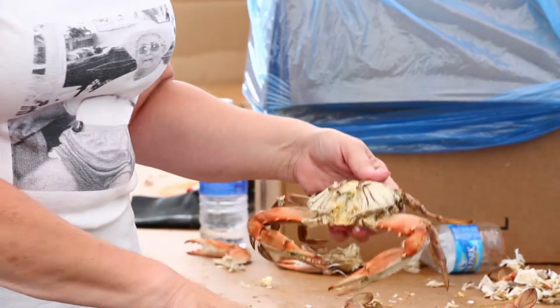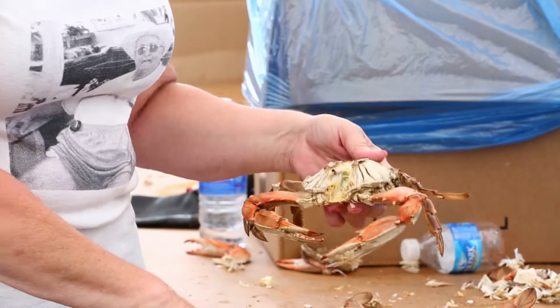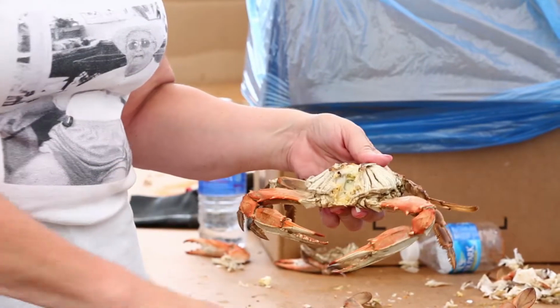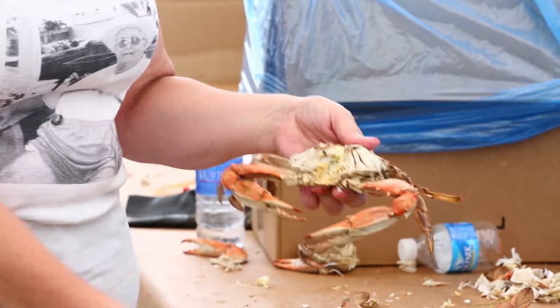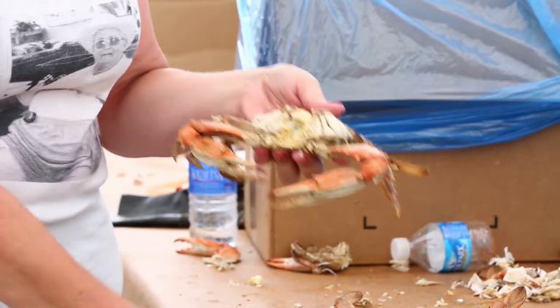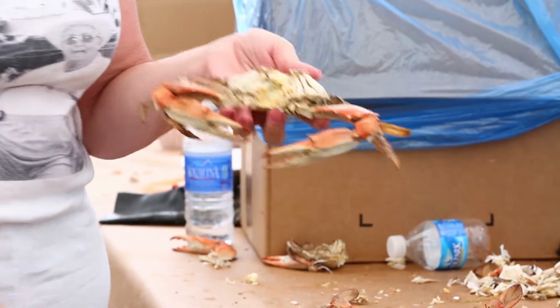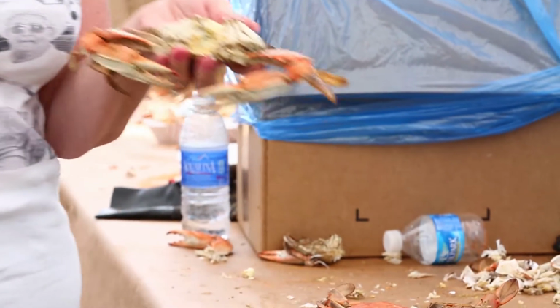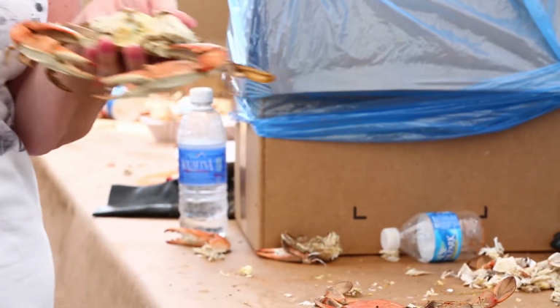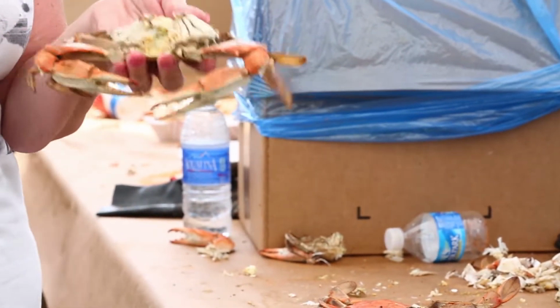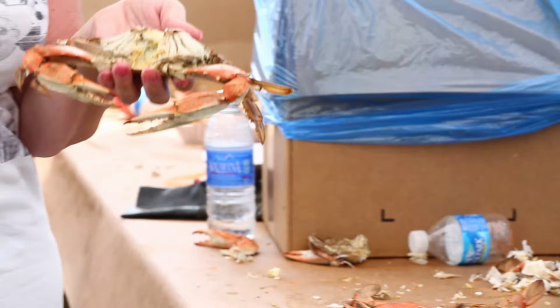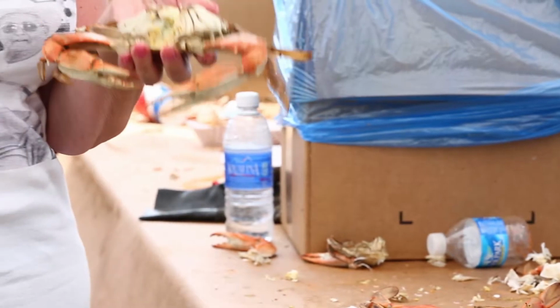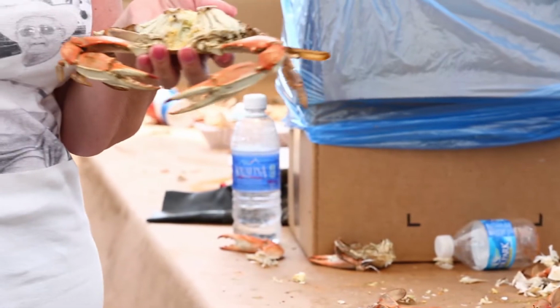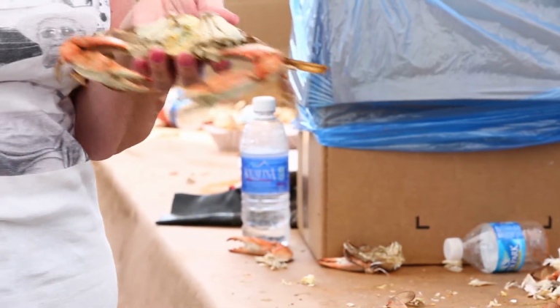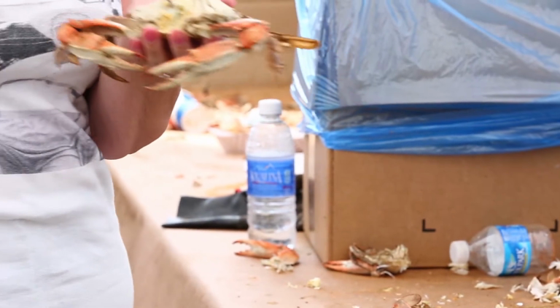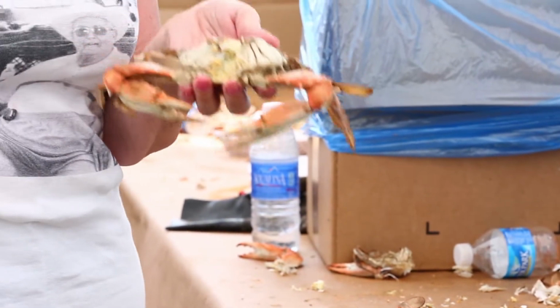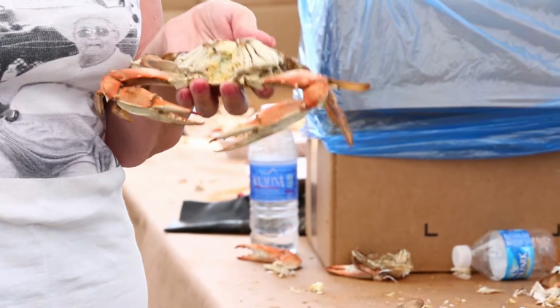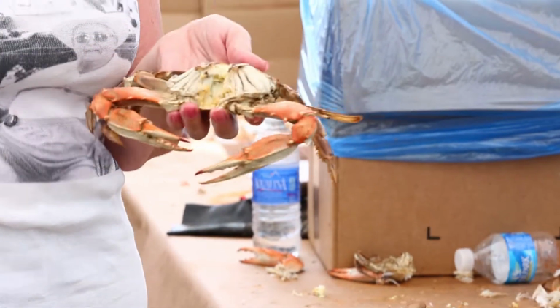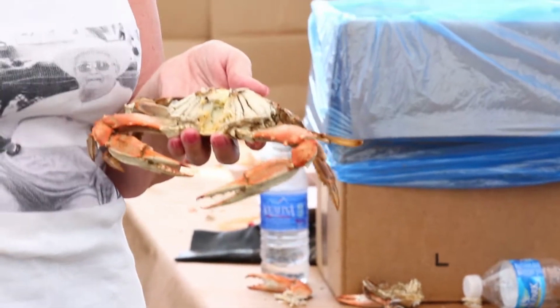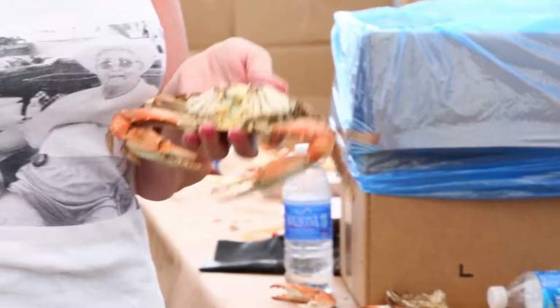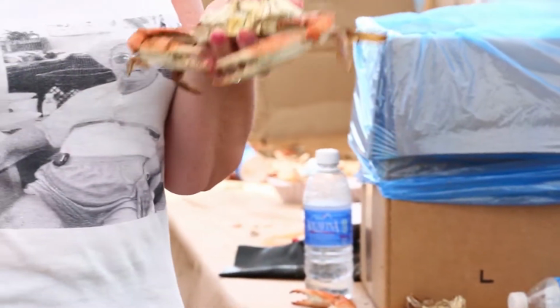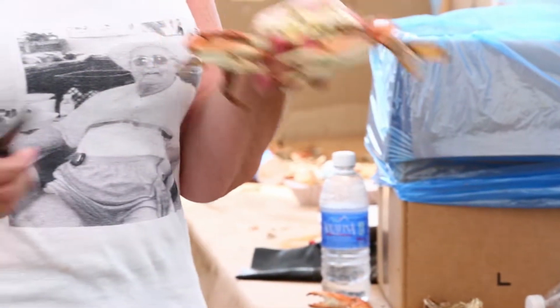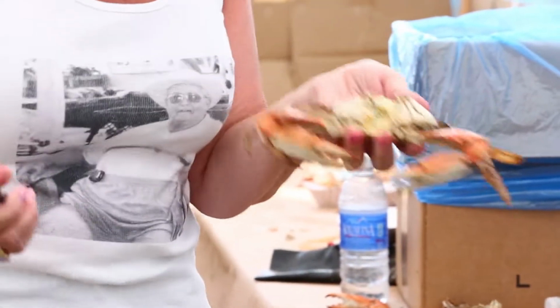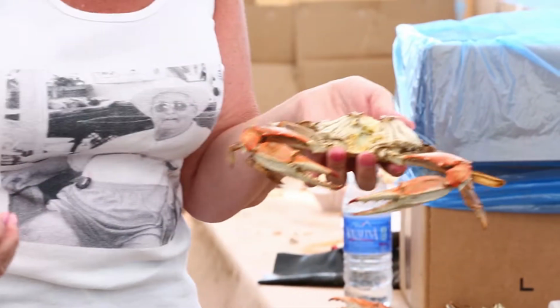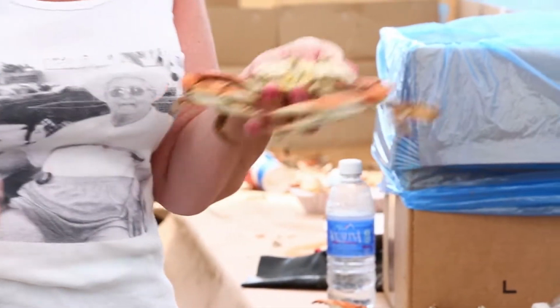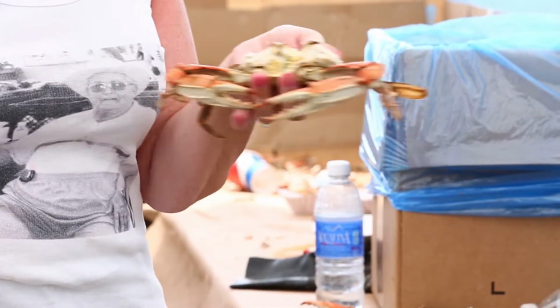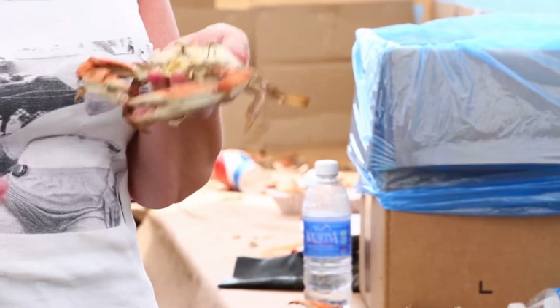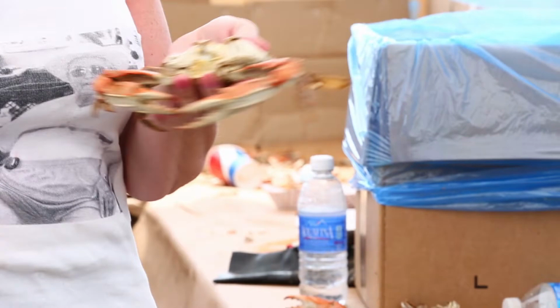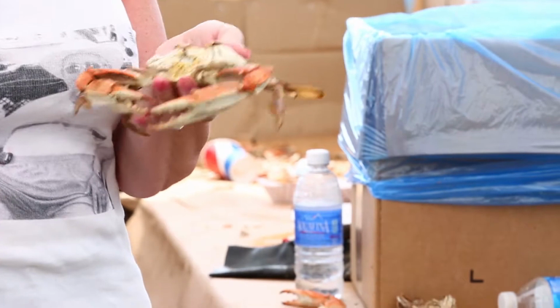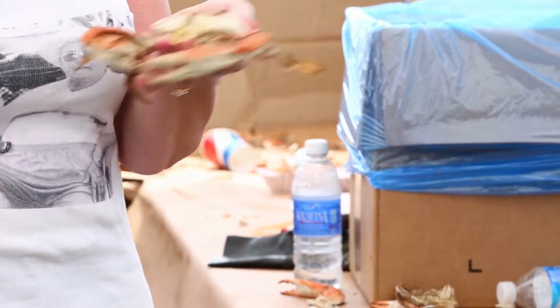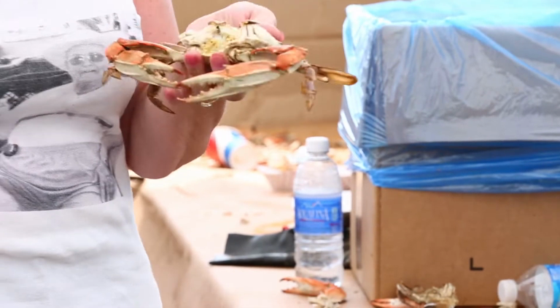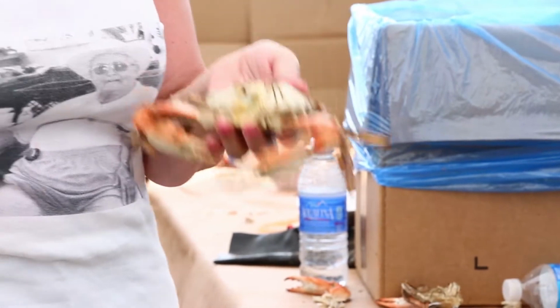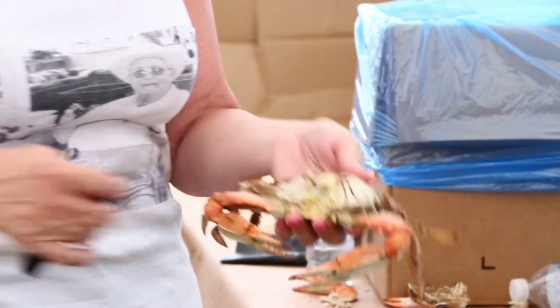Some people think that this yellow part — we call it mustard — is a delicacy and they actually put it on crackers. I don't do that either. But again, I was born on the island and that's just not something I do.